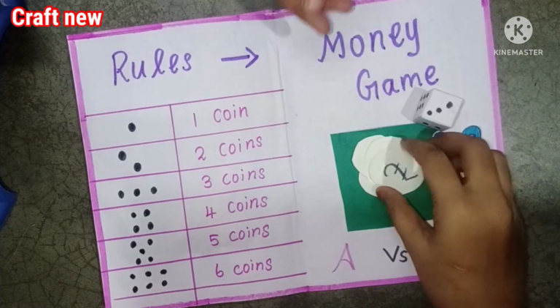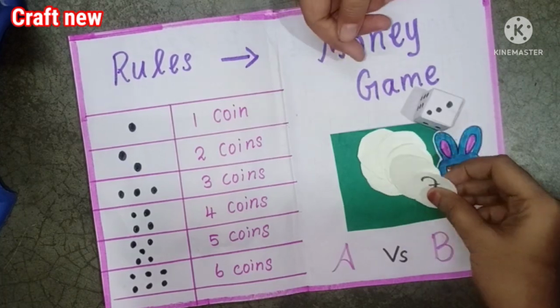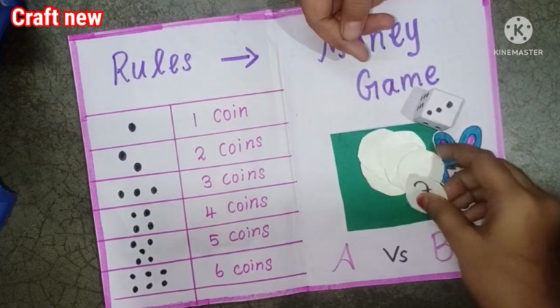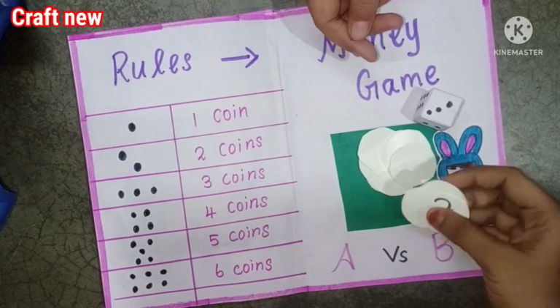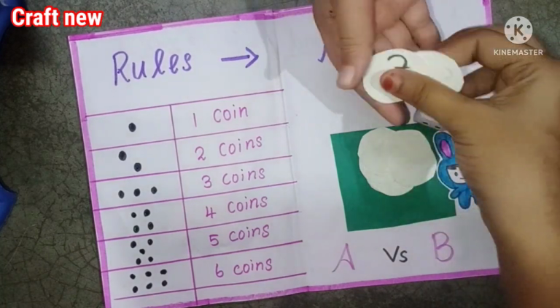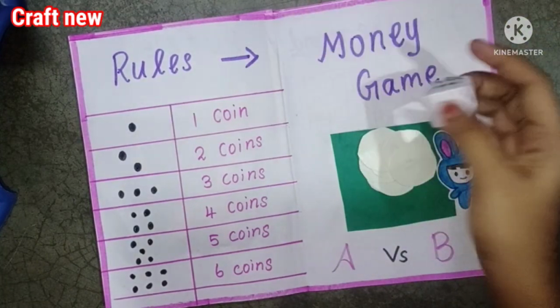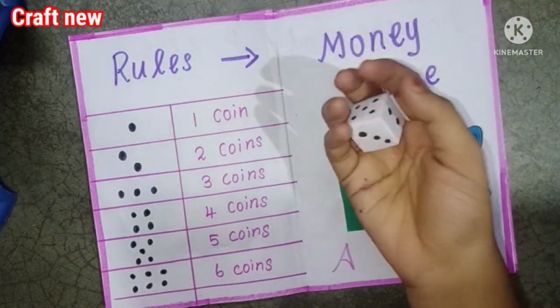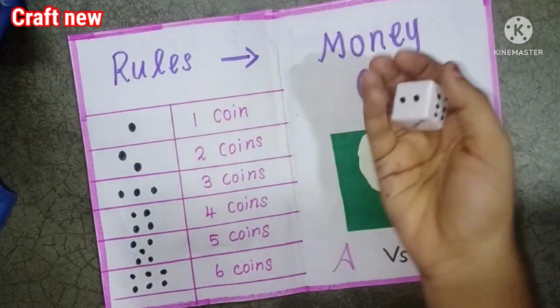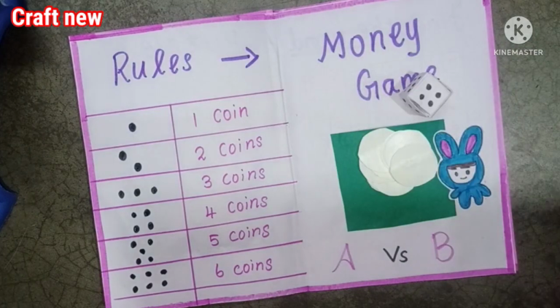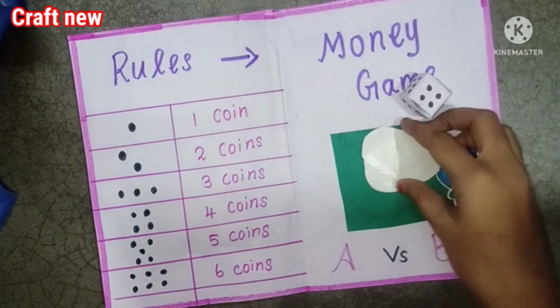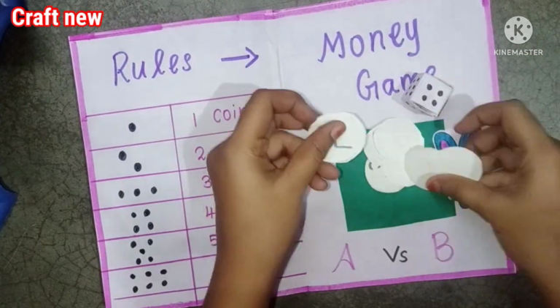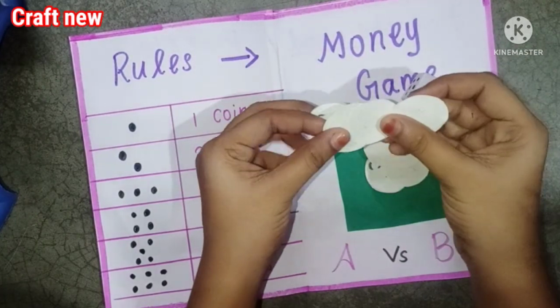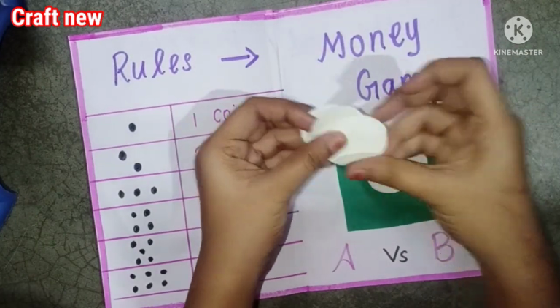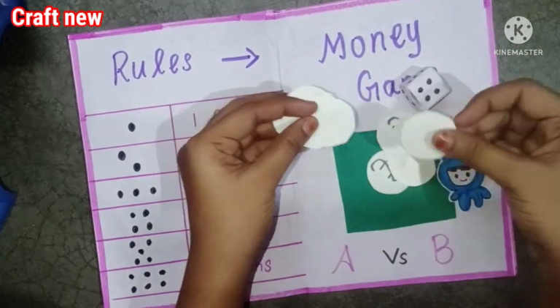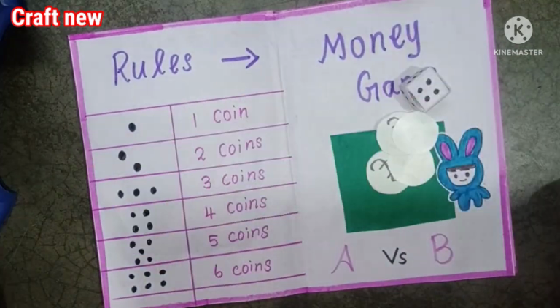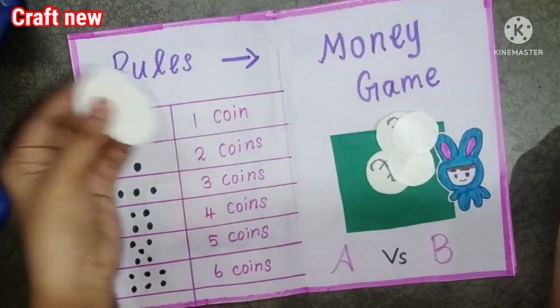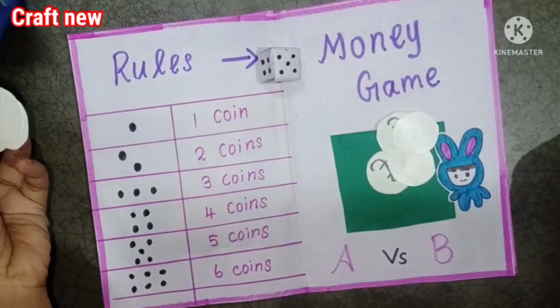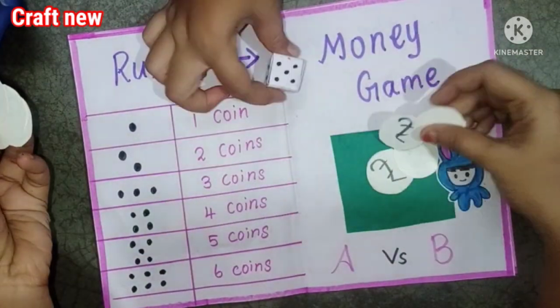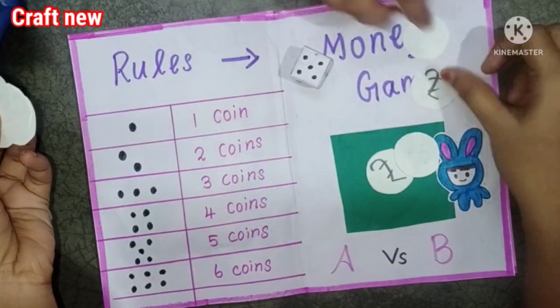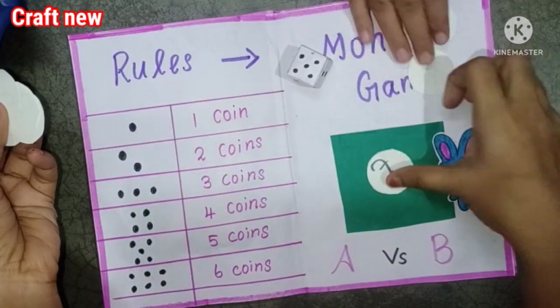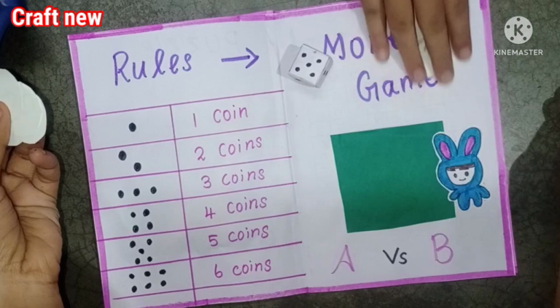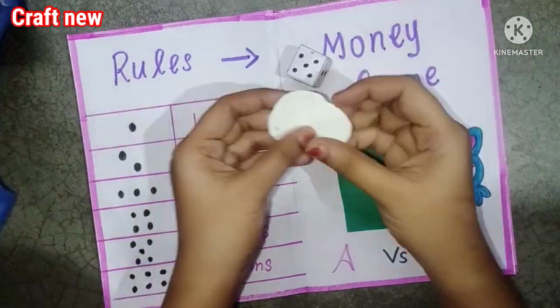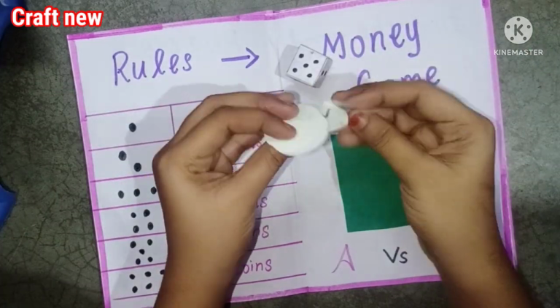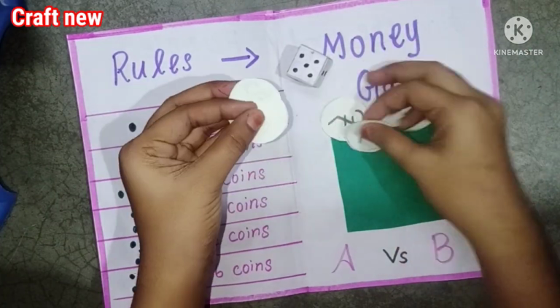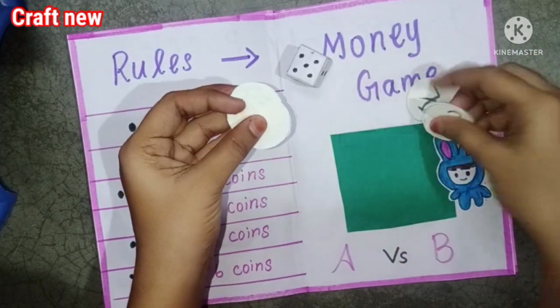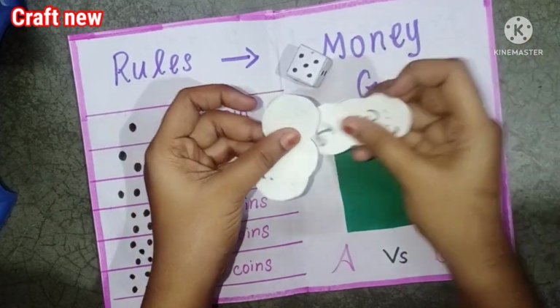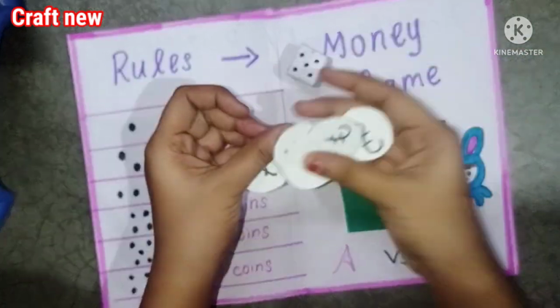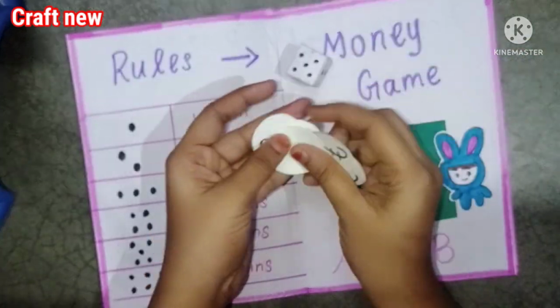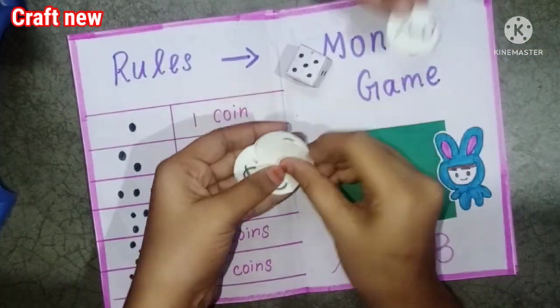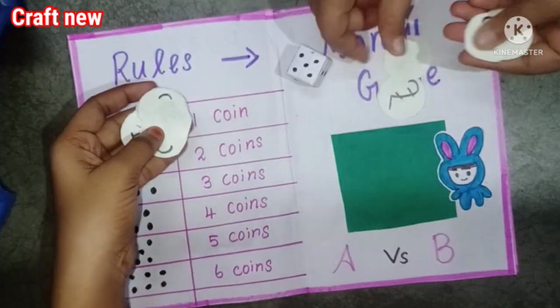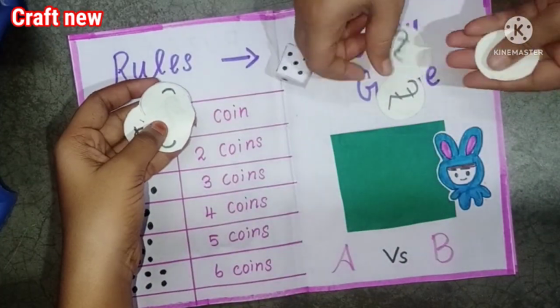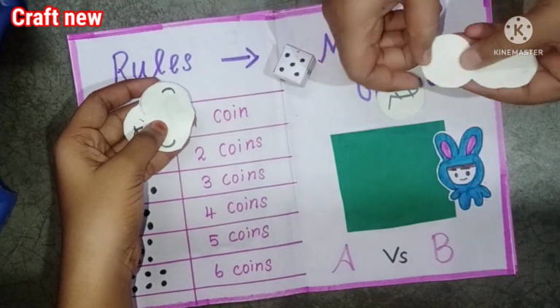We will play rules and instructions, then we will play dice — a lot of dice. We will also play with coins. There are a lot of coins. I am a brother.